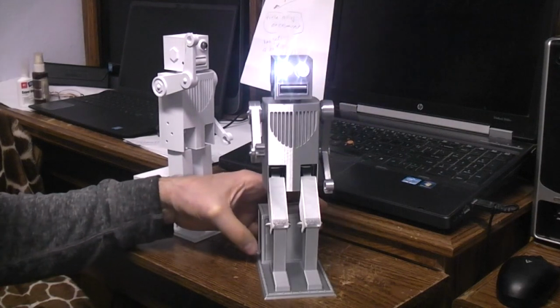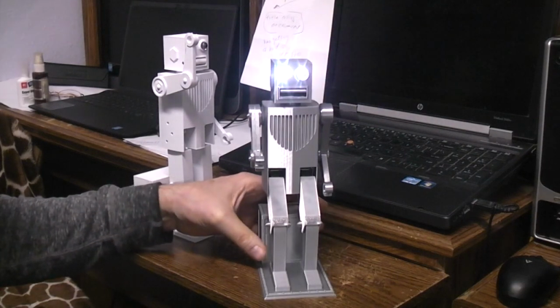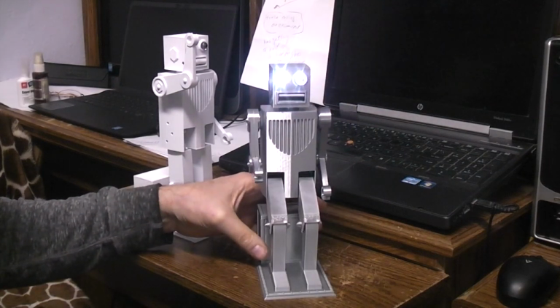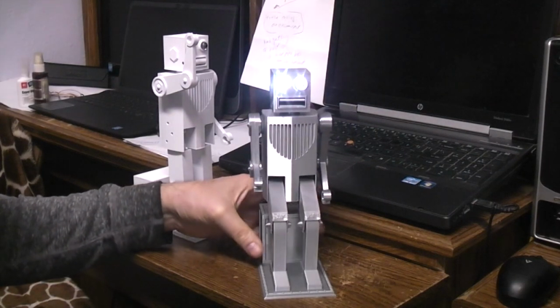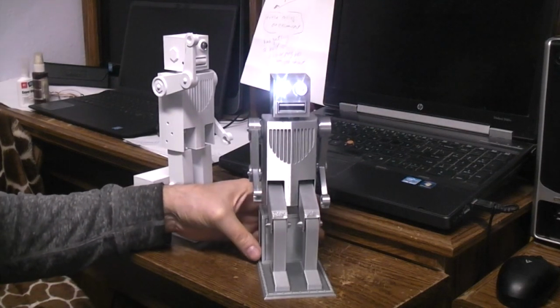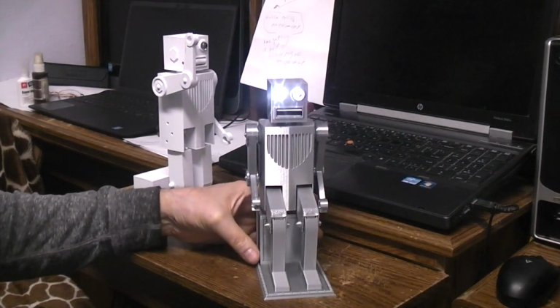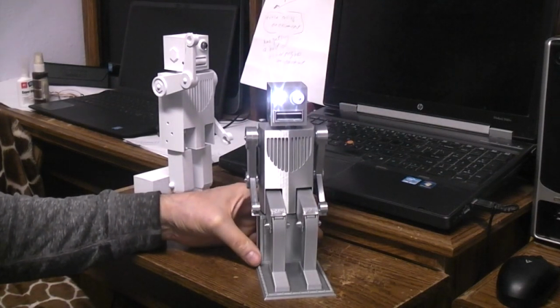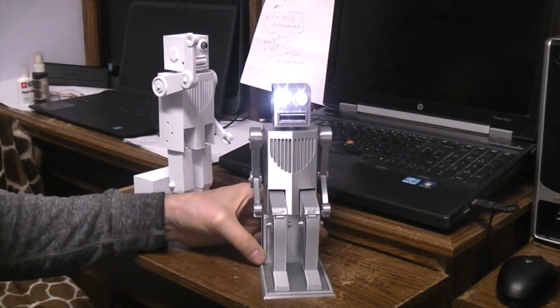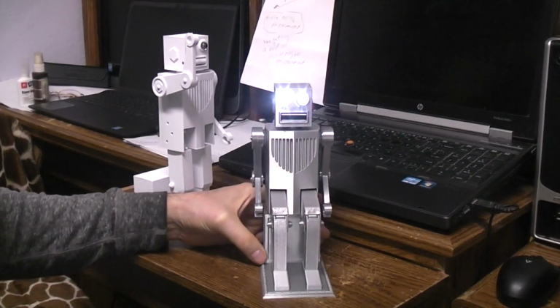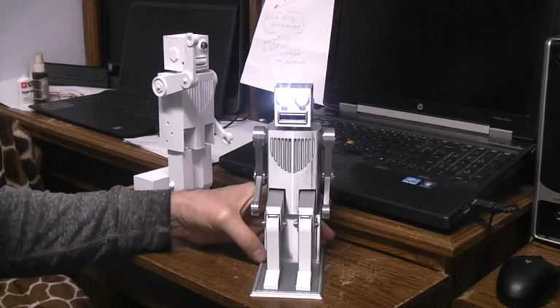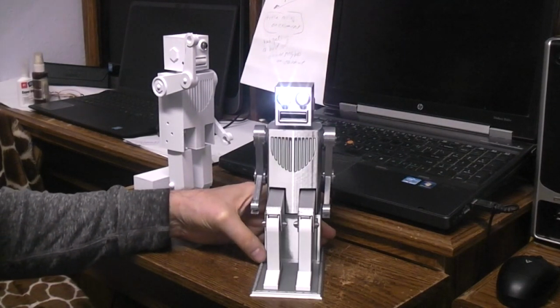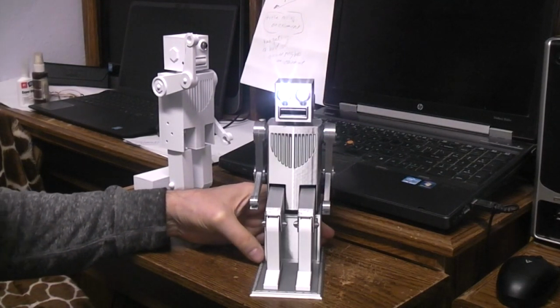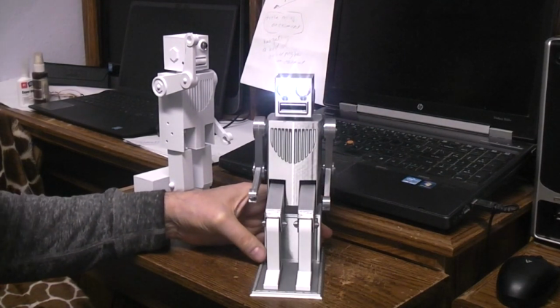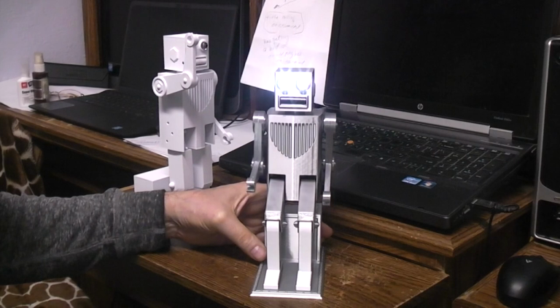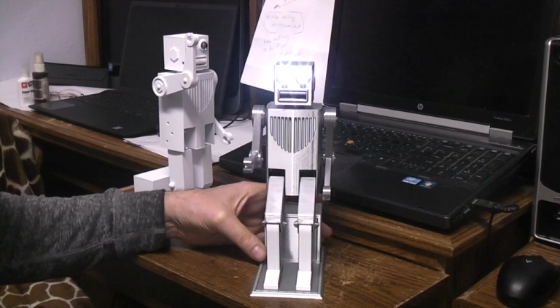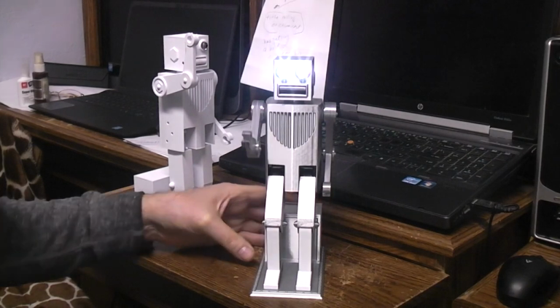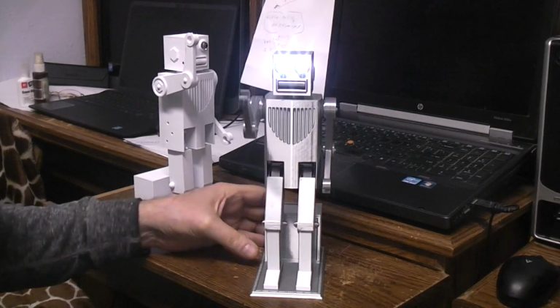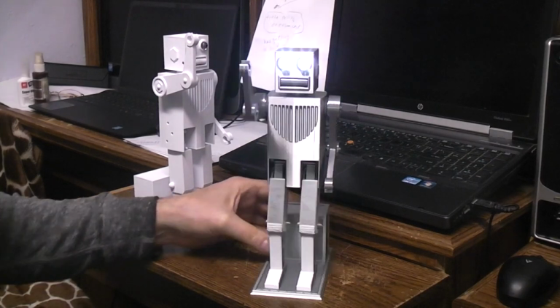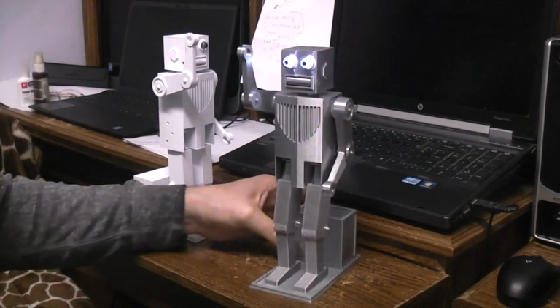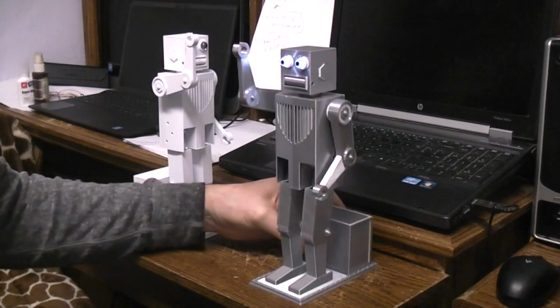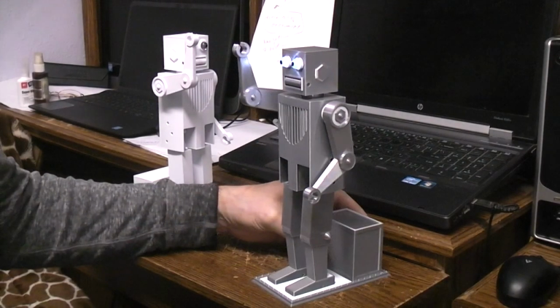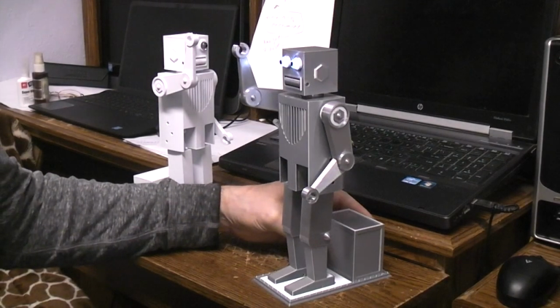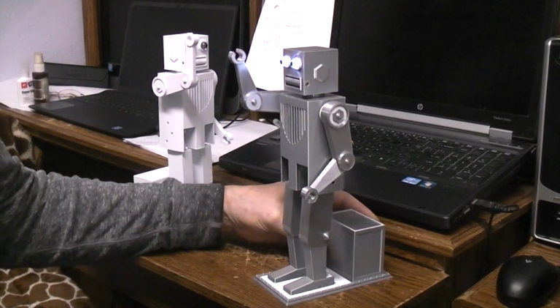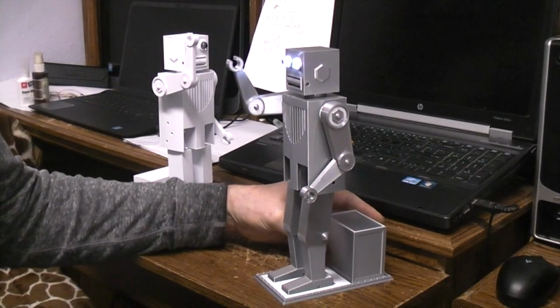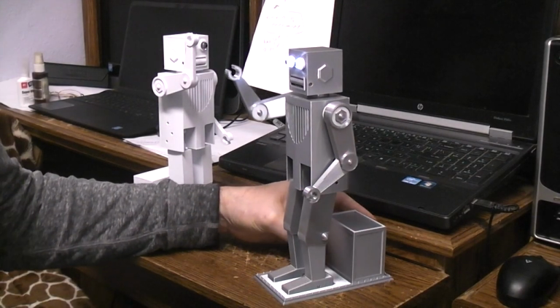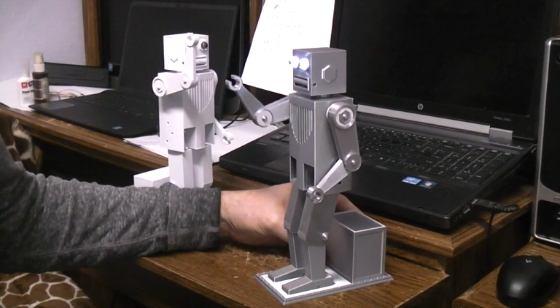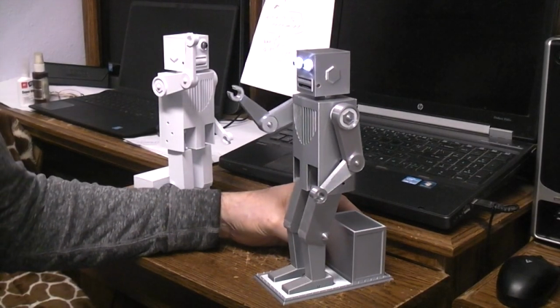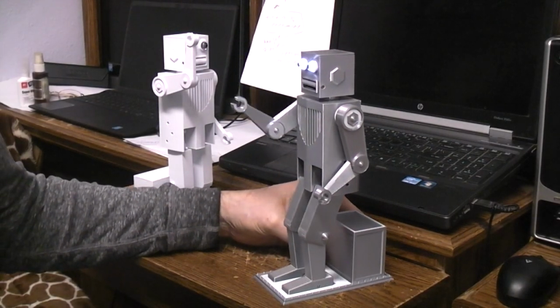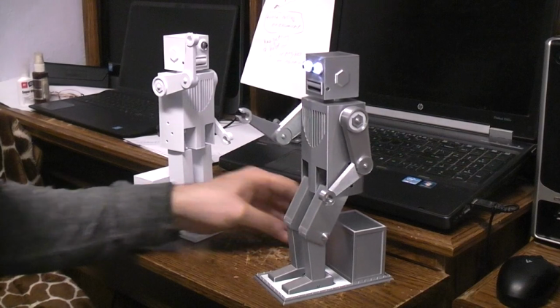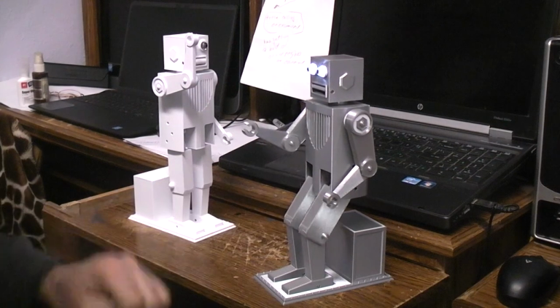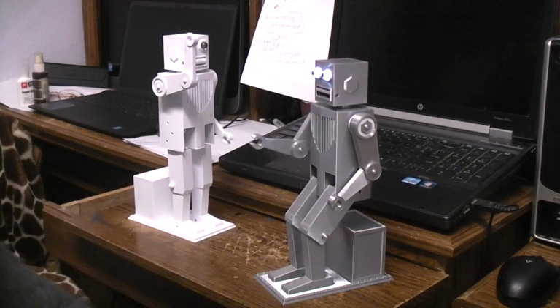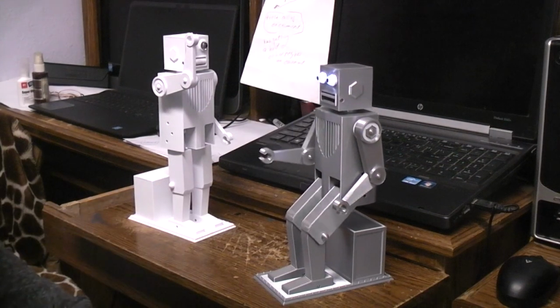The camera doesn't like LEDs shining at it, but in case you want to see more of a front-on view, I'll turn it a little bit, or I can turn it to this side for a better side view.